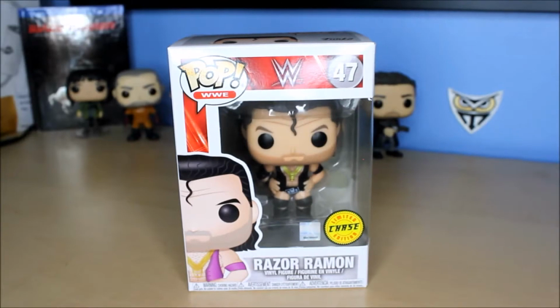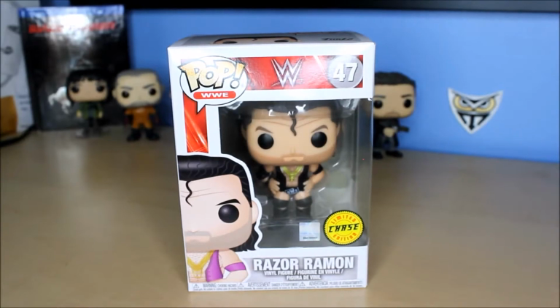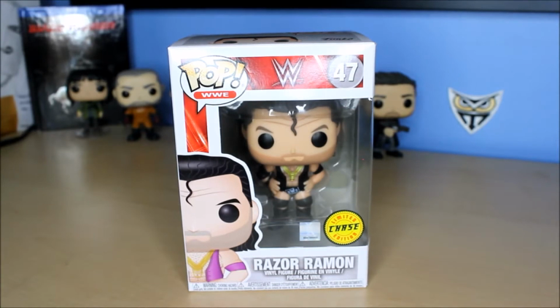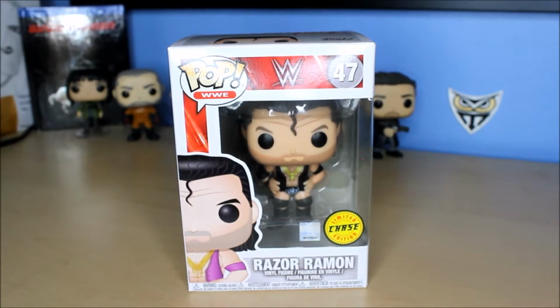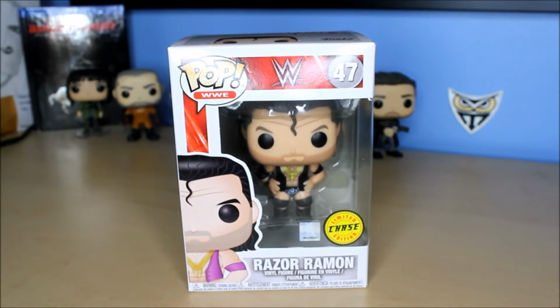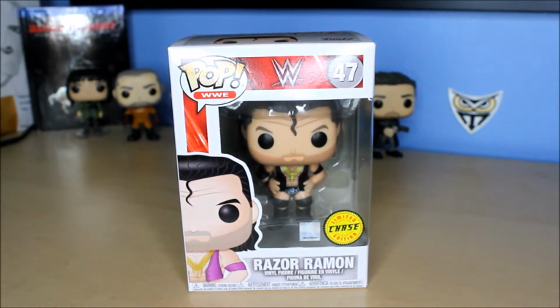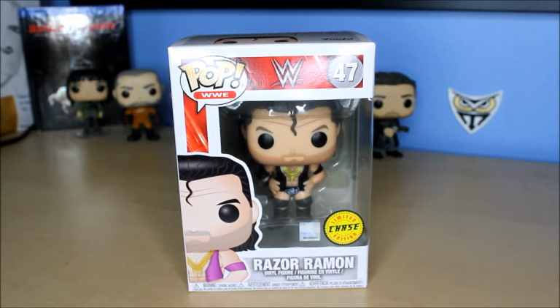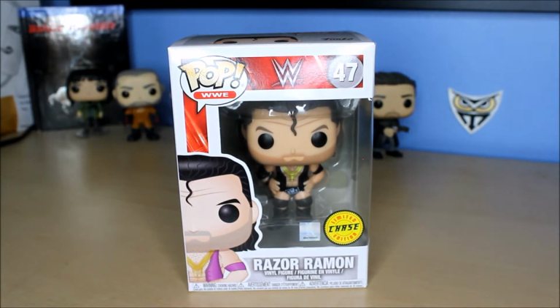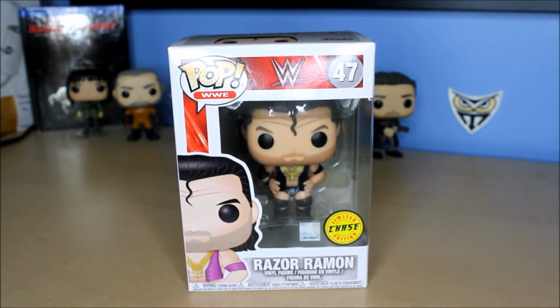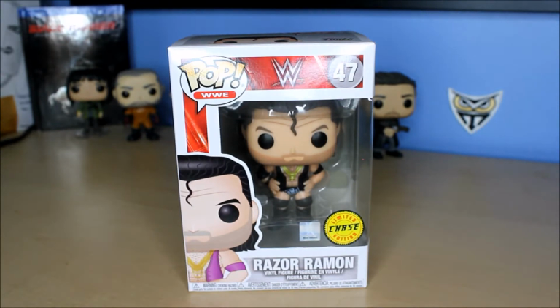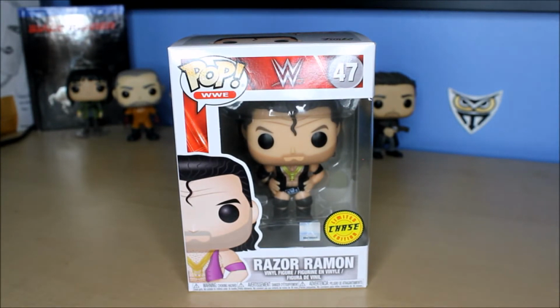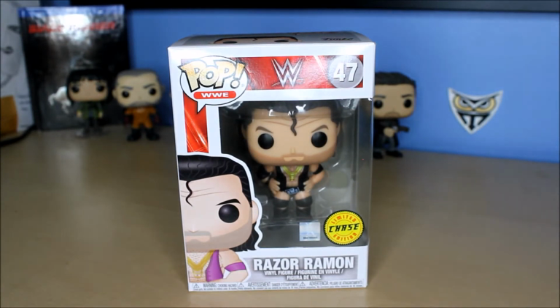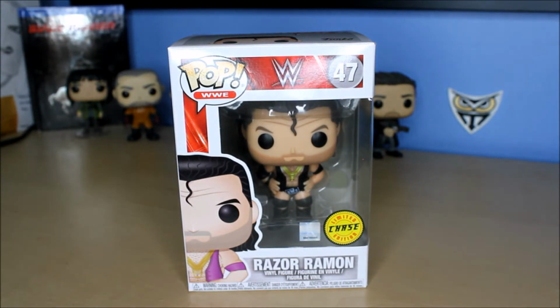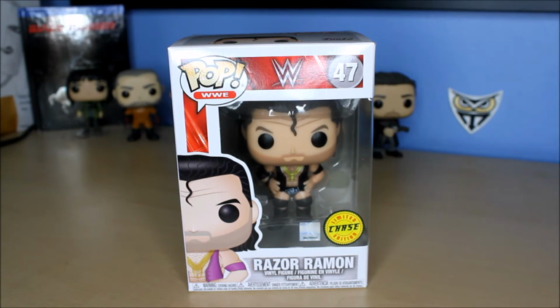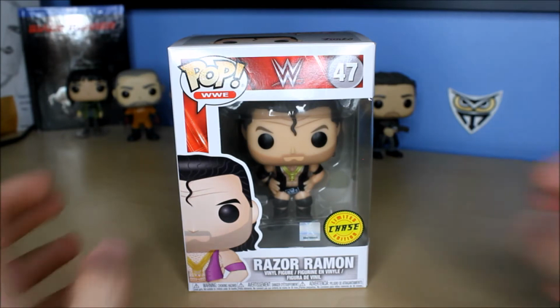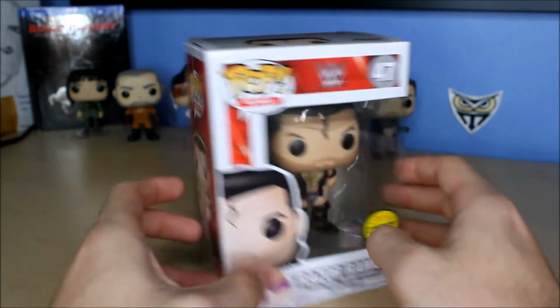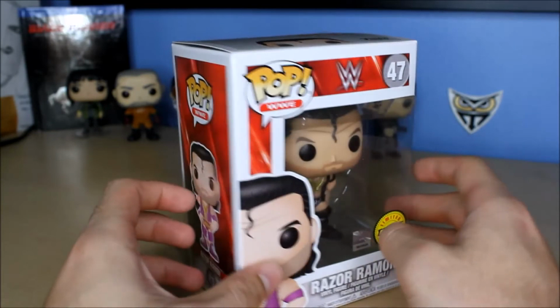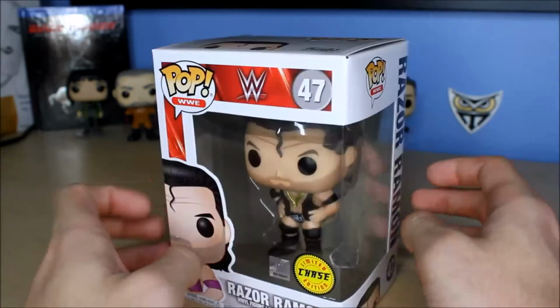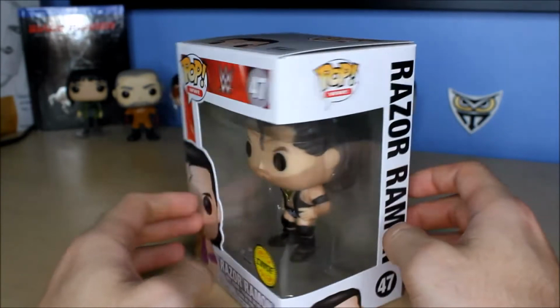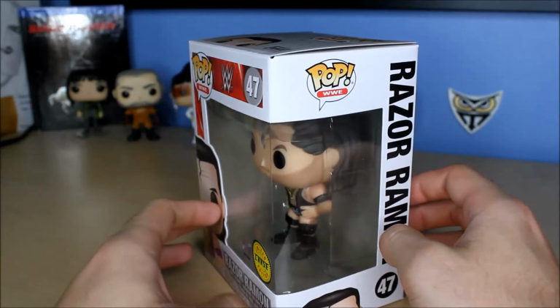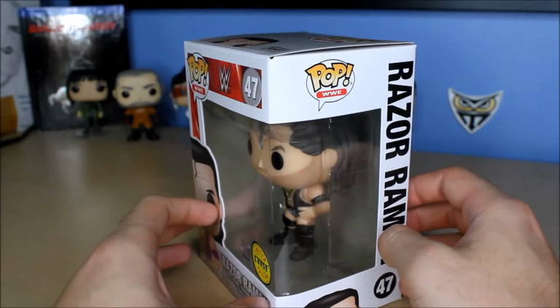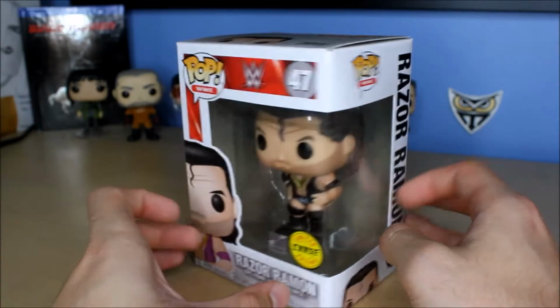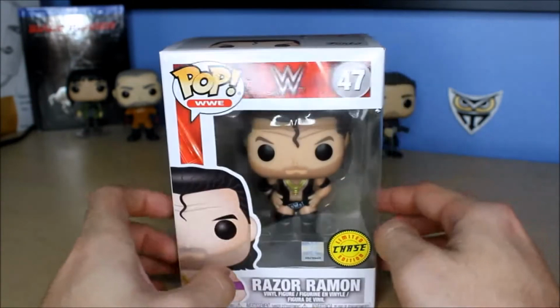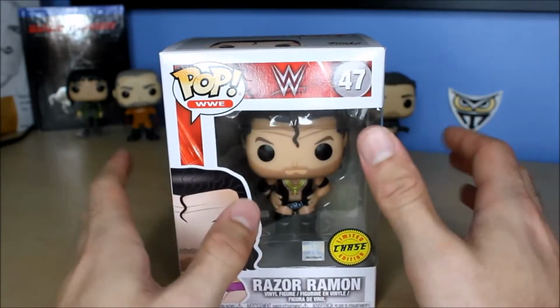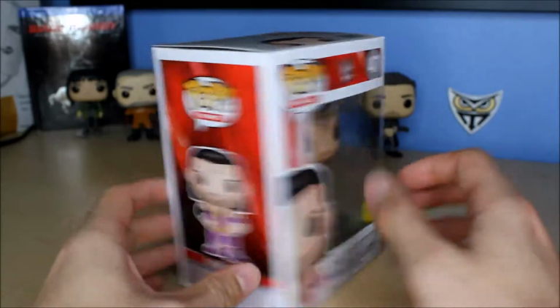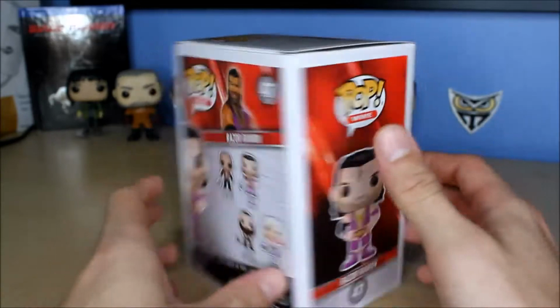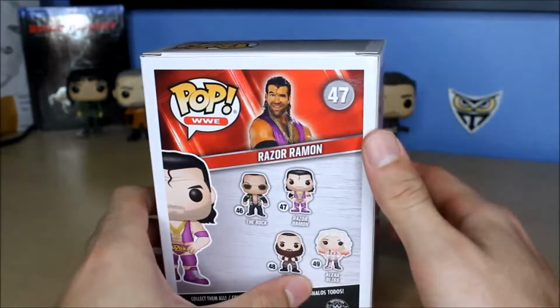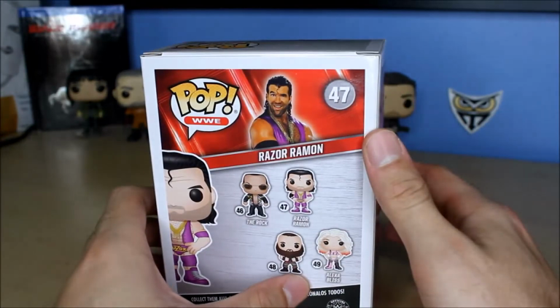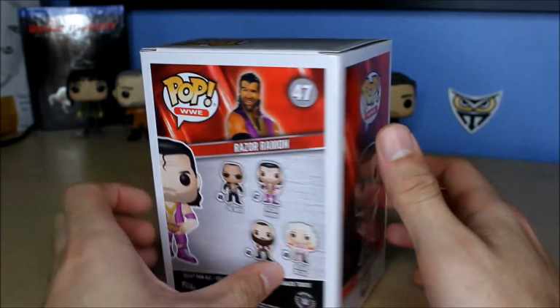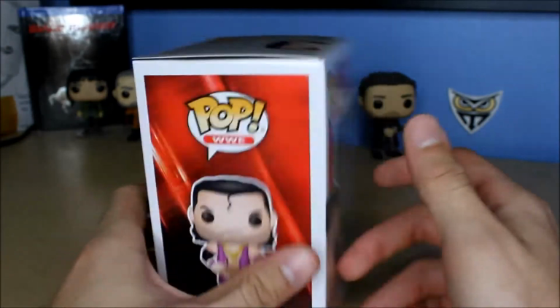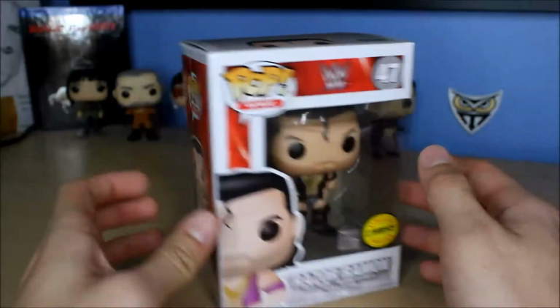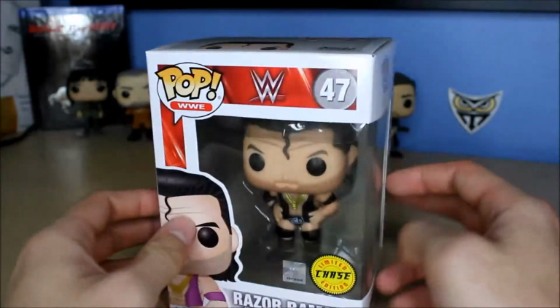Hello everyone, welcome to another Funko Pop unboxing video. Today I'll be doing the chase version of Razor Ramon from WWE. This is supposed to be the WCW version — Scott Hall as Razor Ramon — so they gave him the NWO get-up.